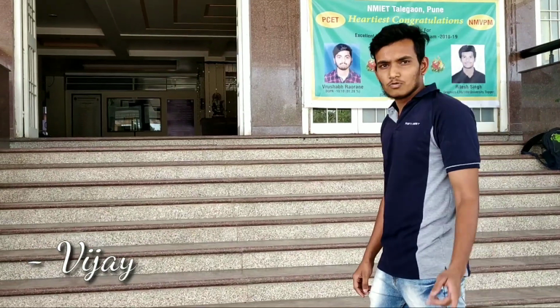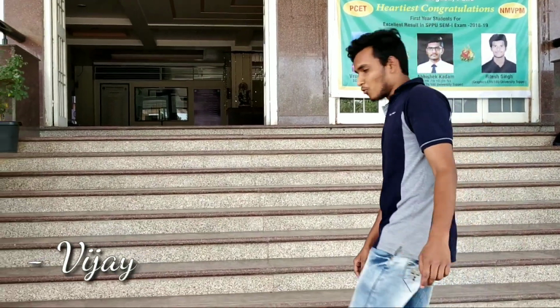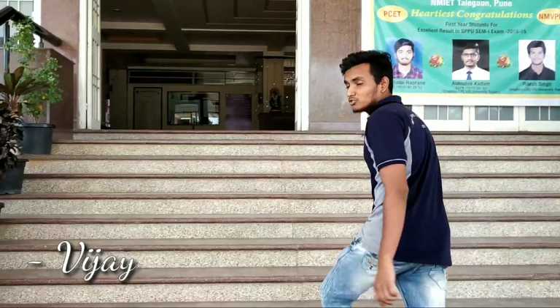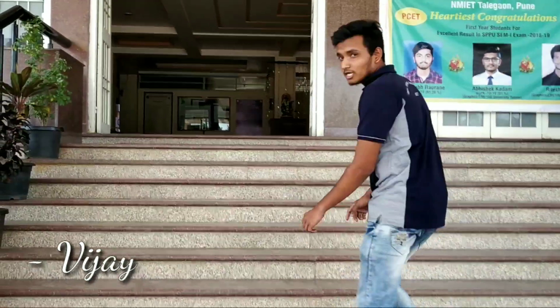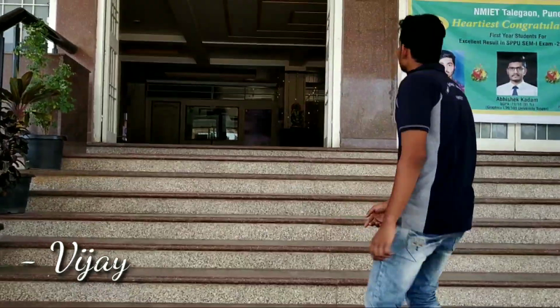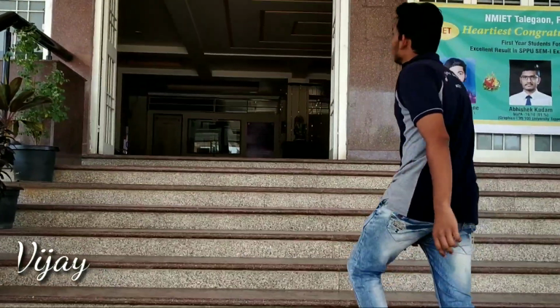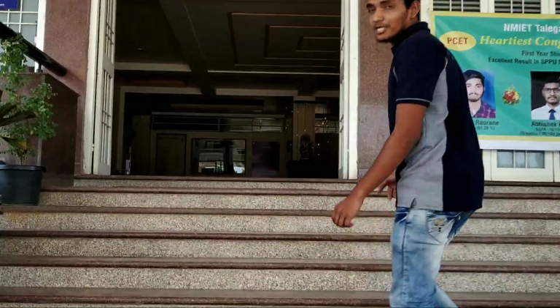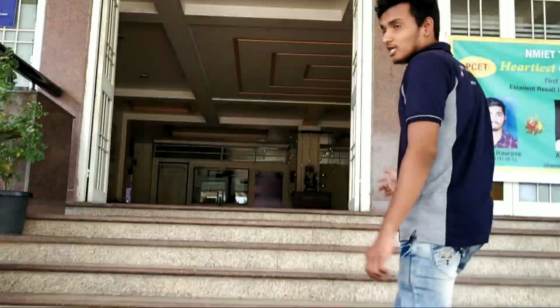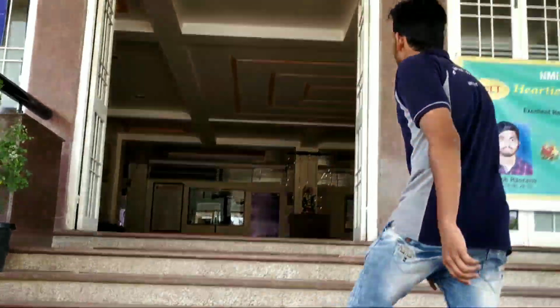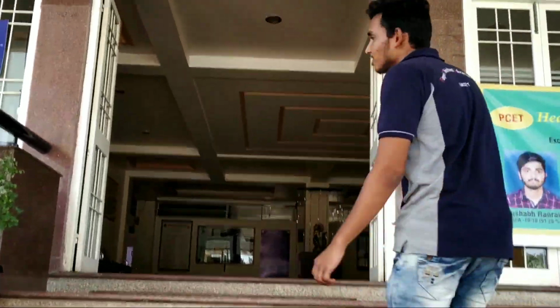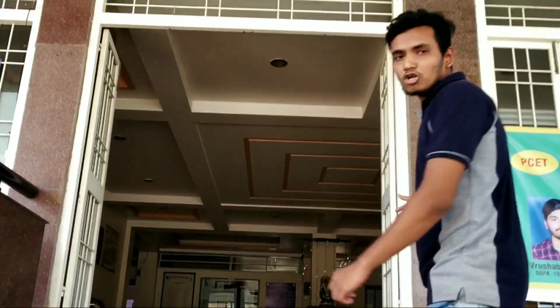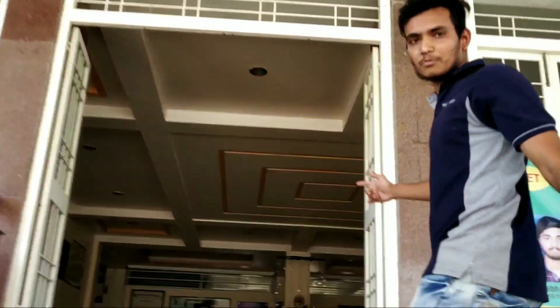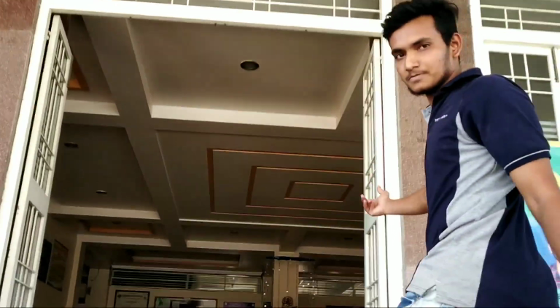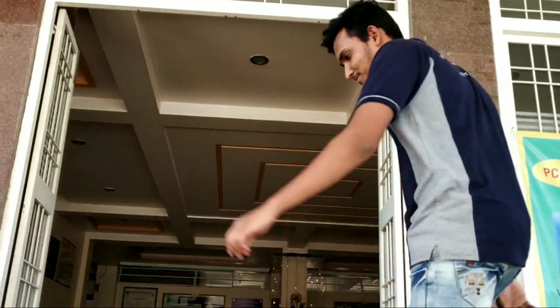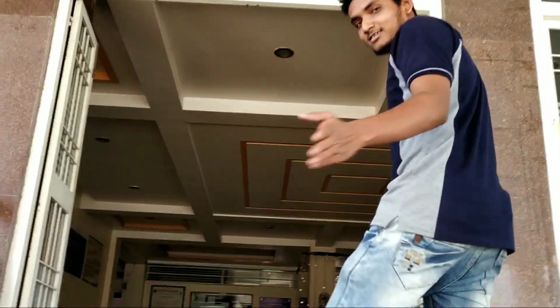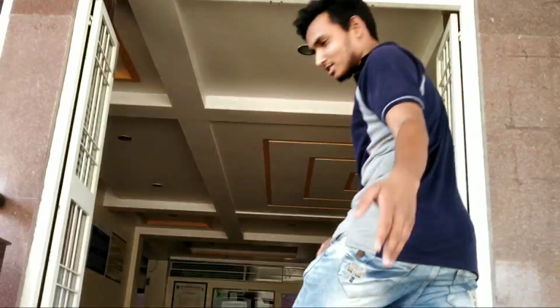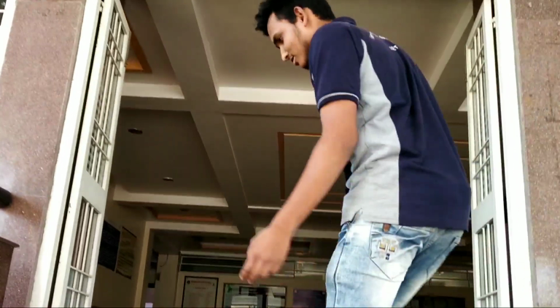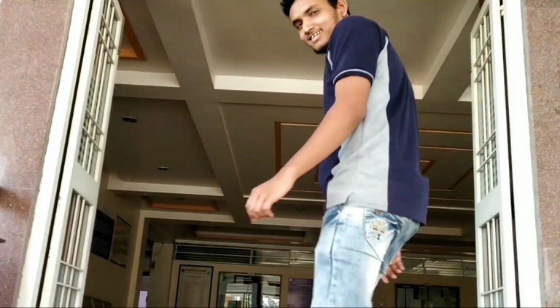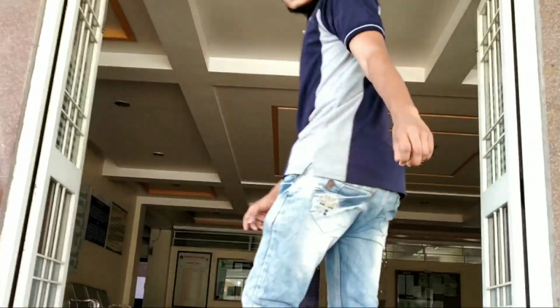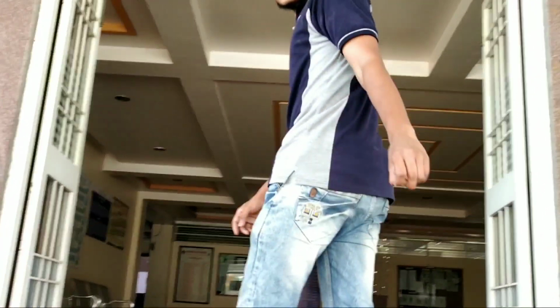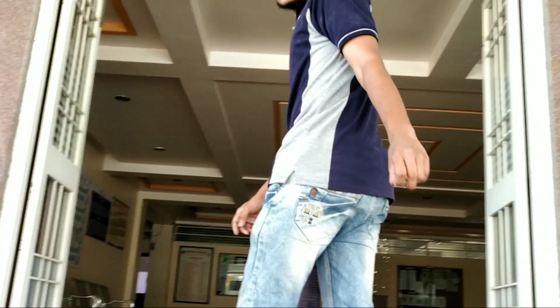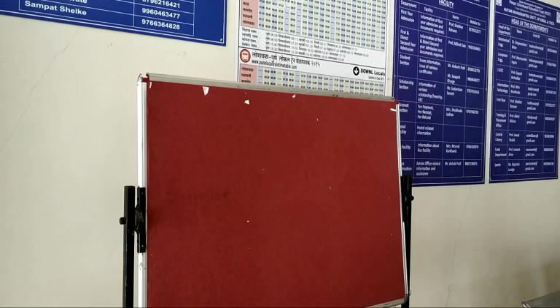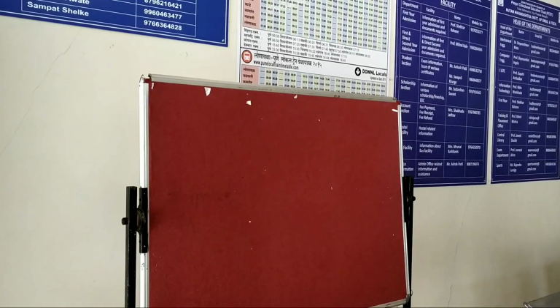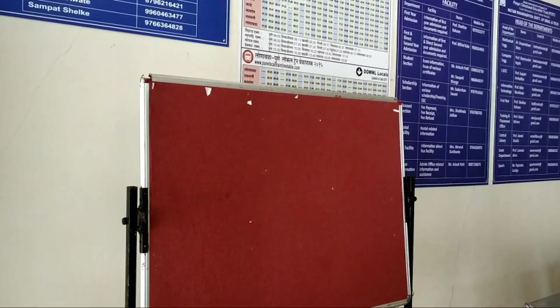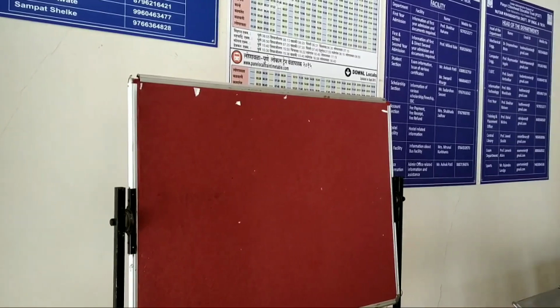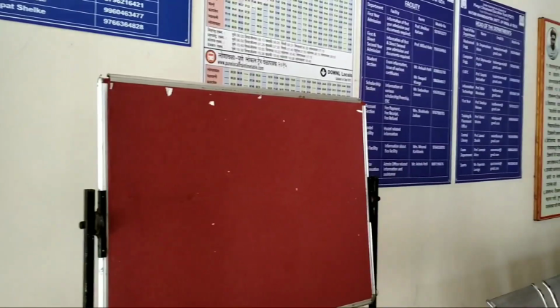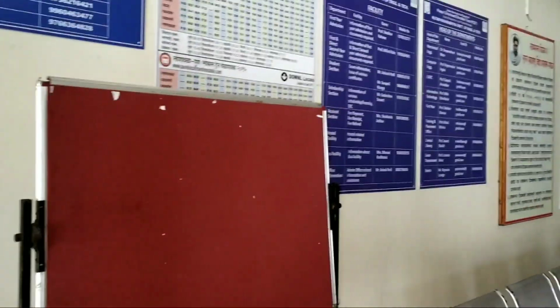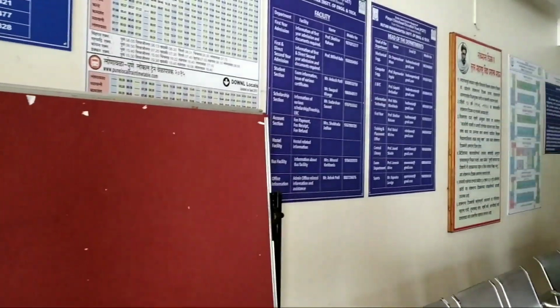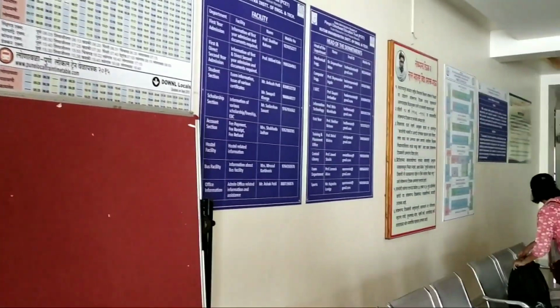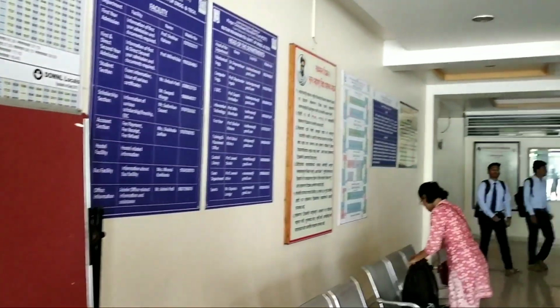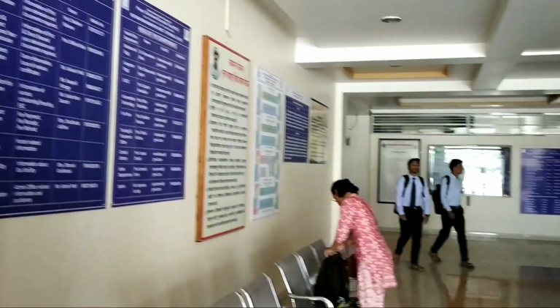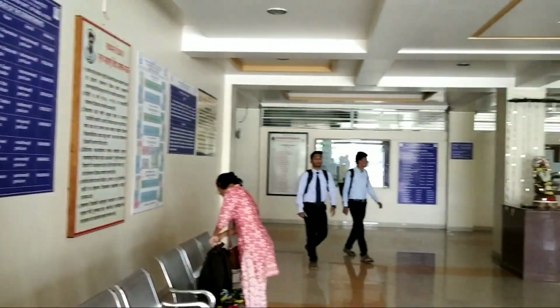We have just entered NMIT. Let's see the interior of NMIT. This is the main entrance of our NMIT.